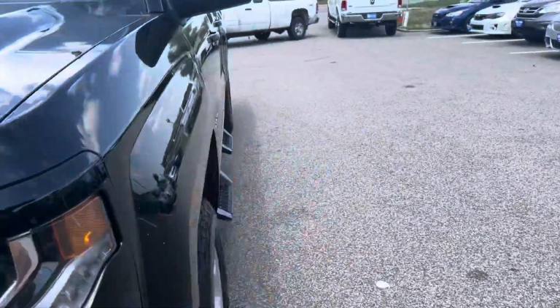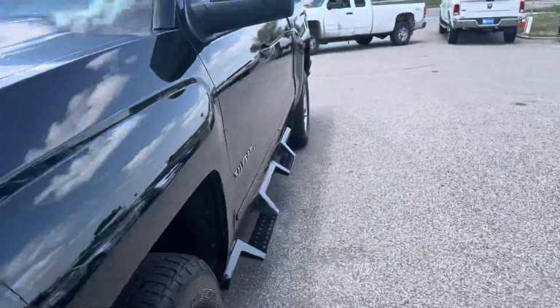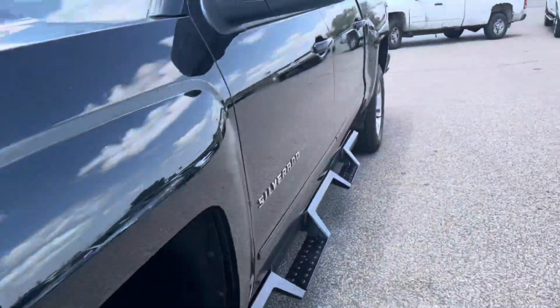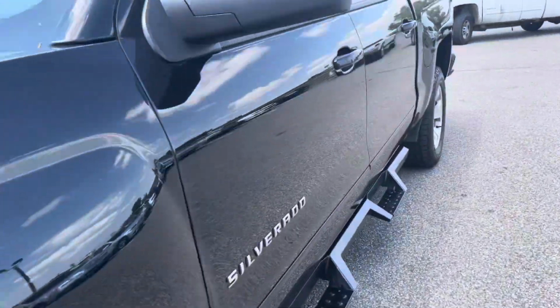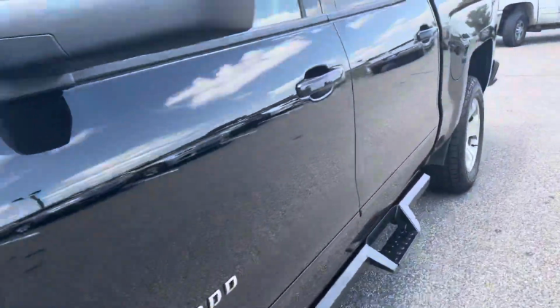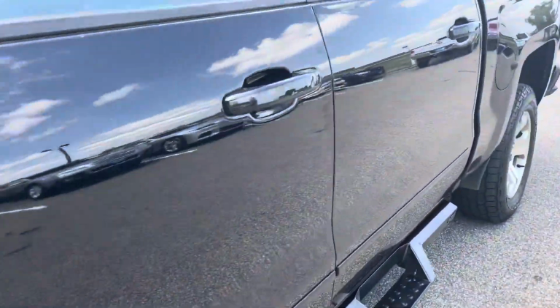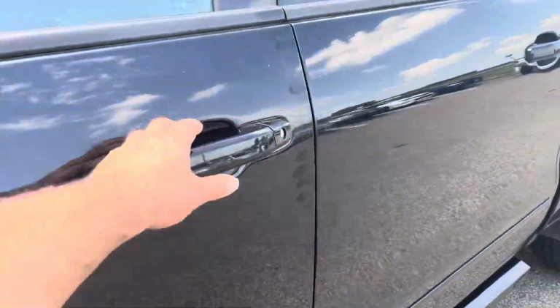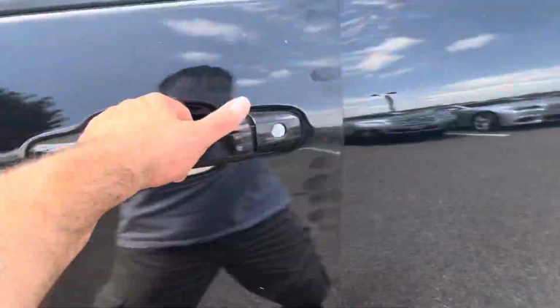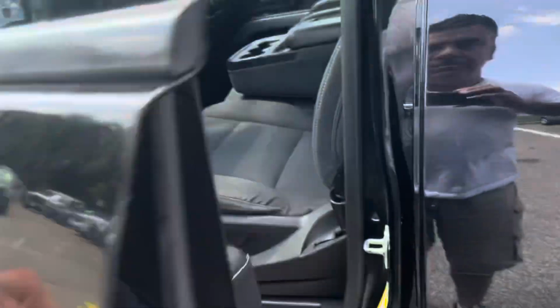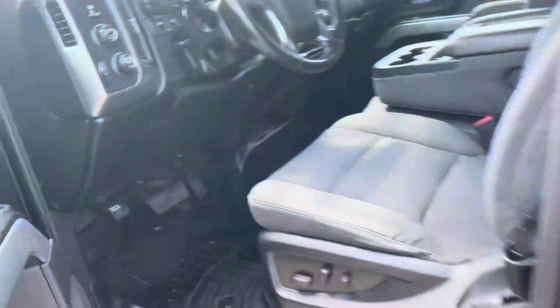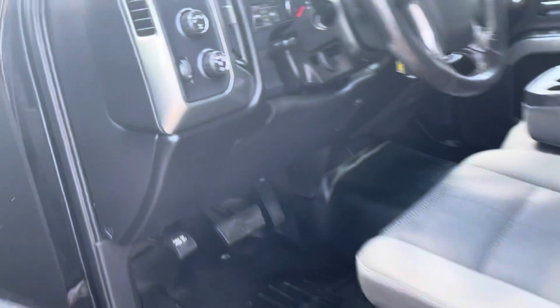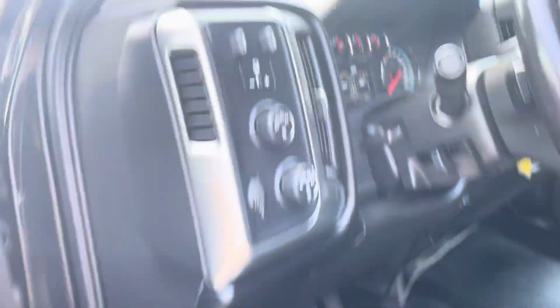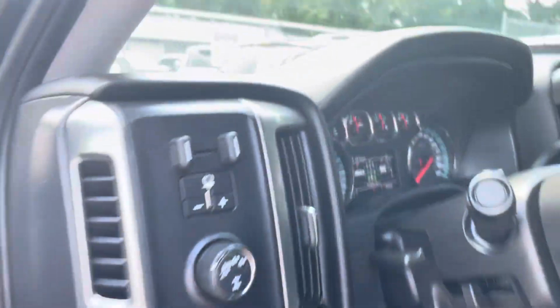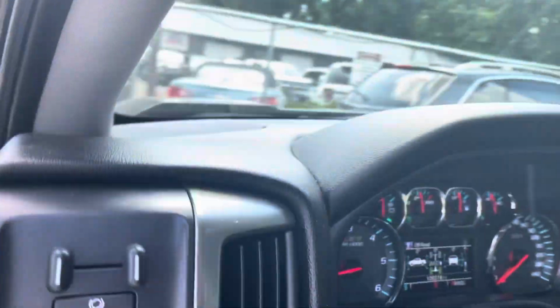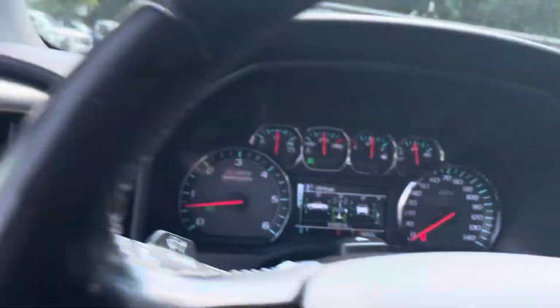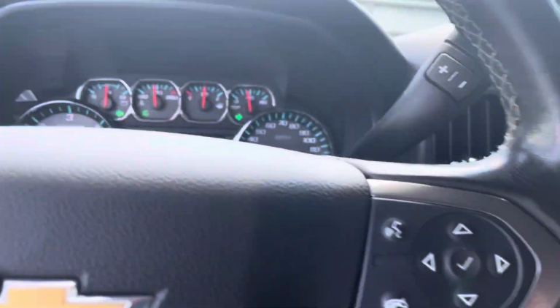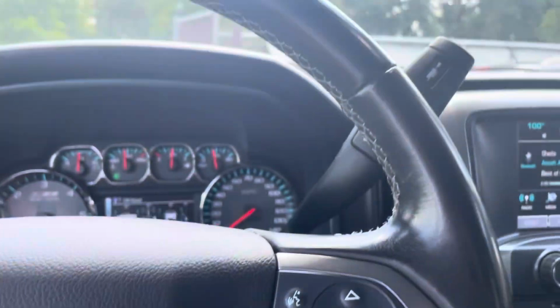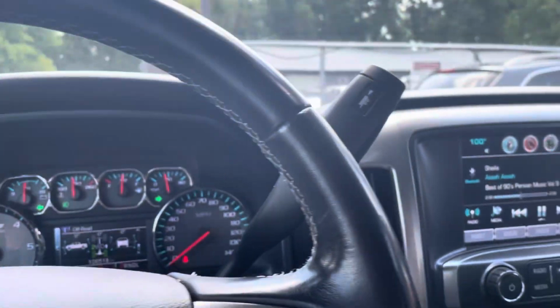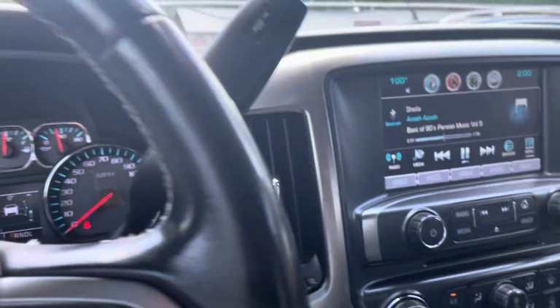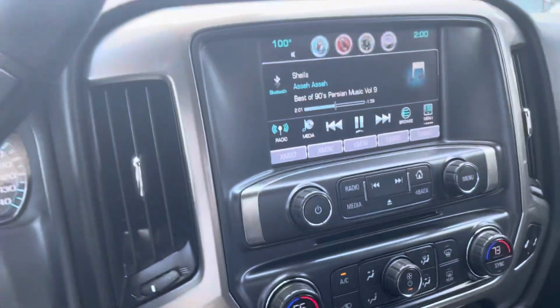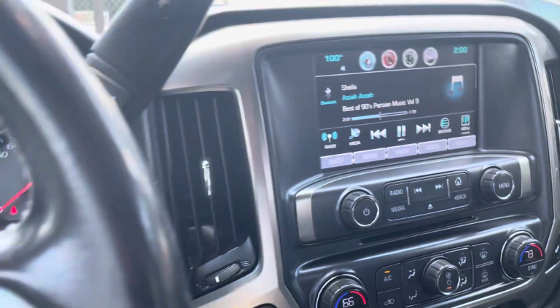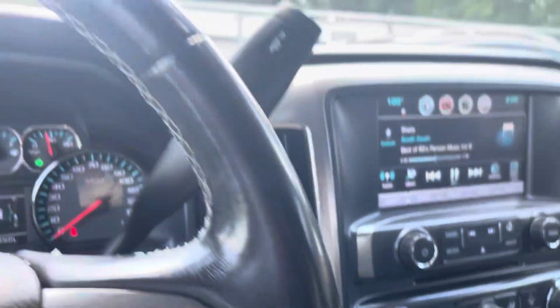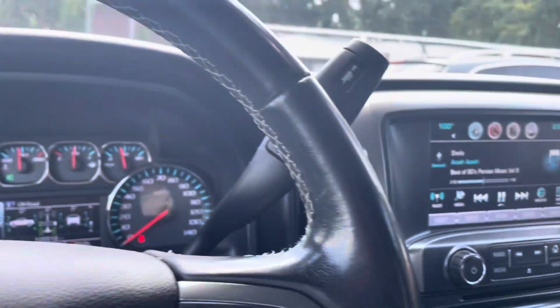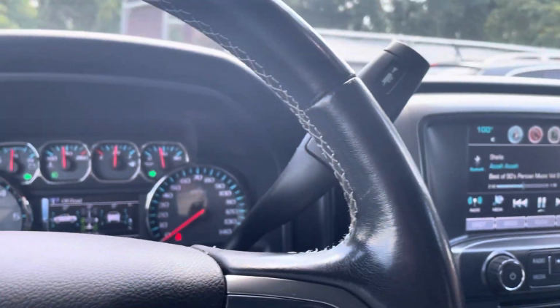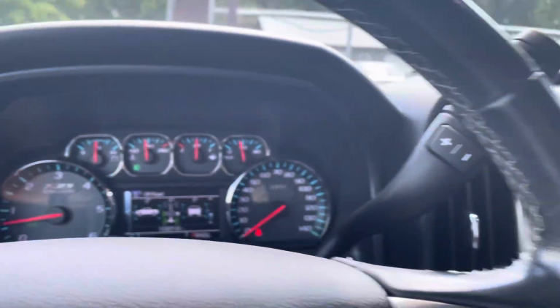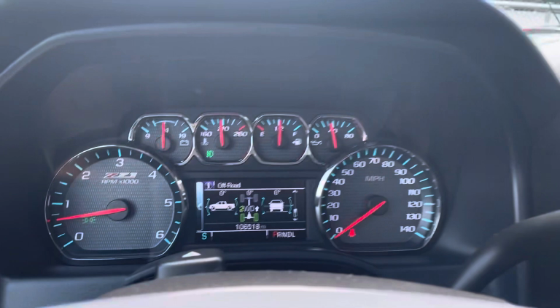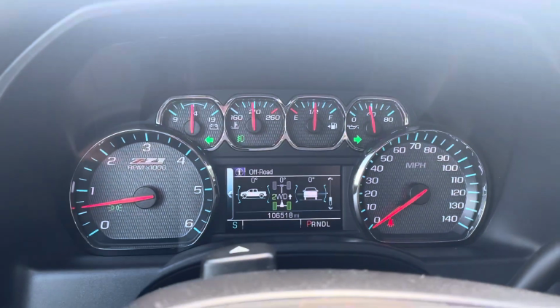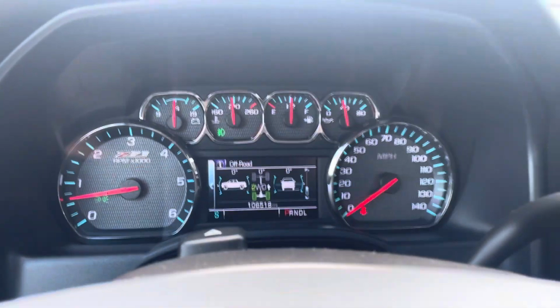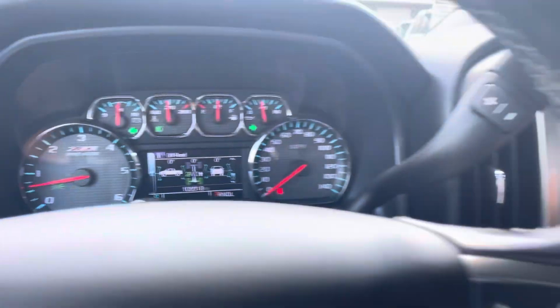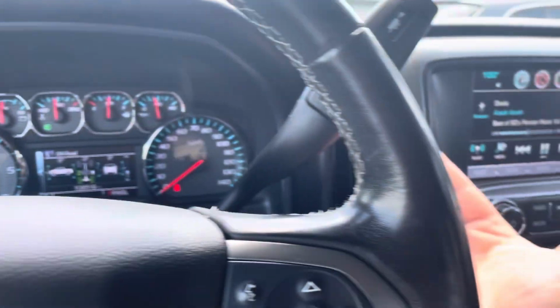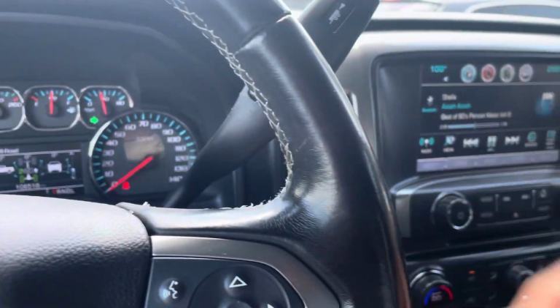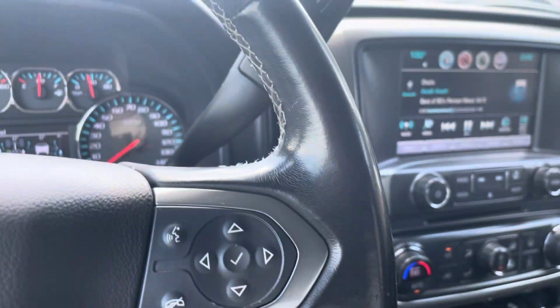Let's hop in here. I'm straight-up sweating, folks, so that's how hot and humid it is — but it's ice cold inside.